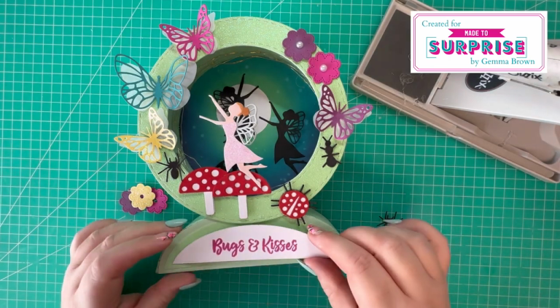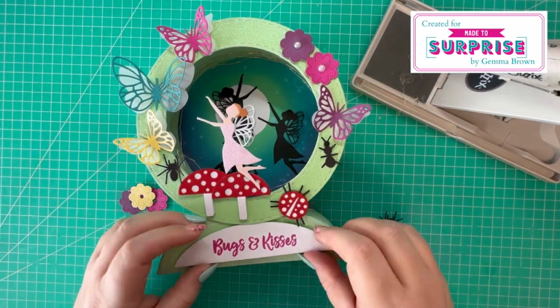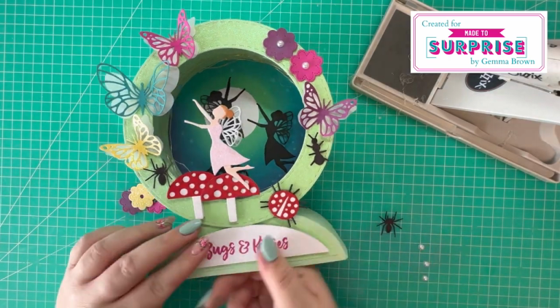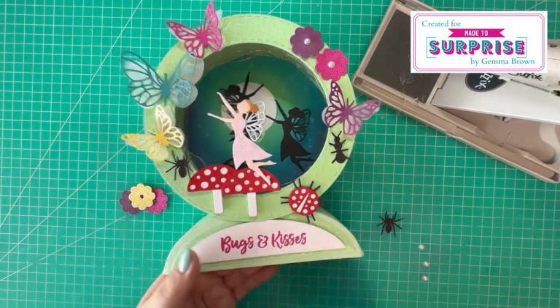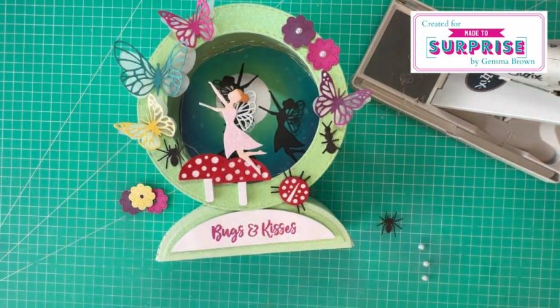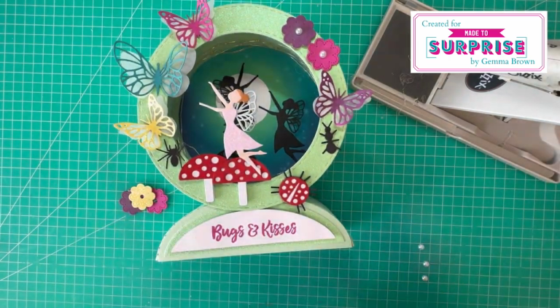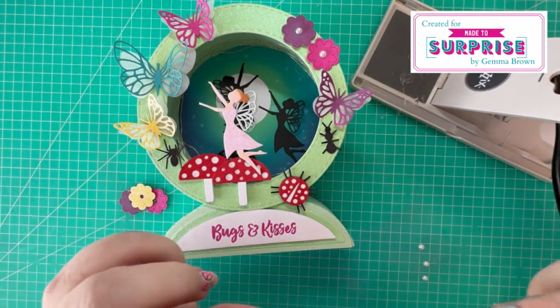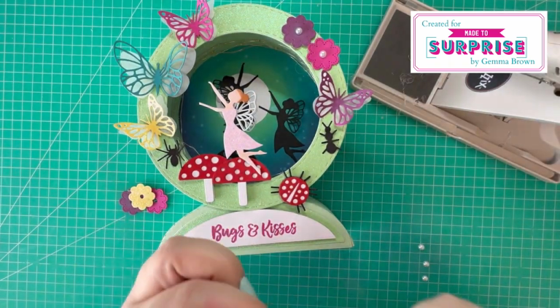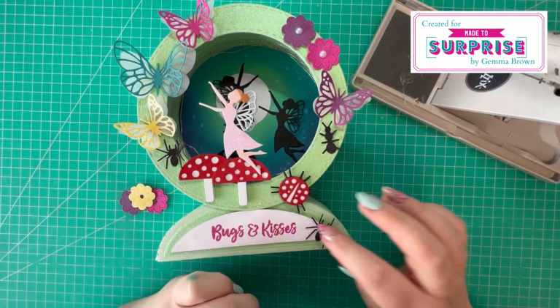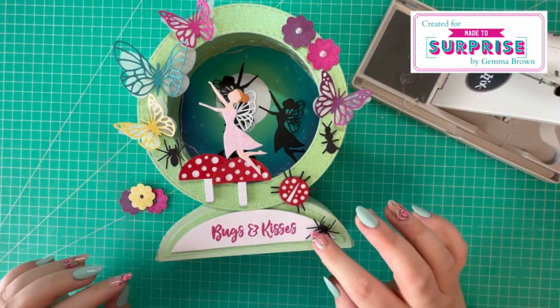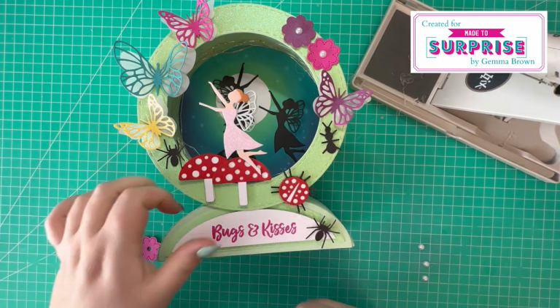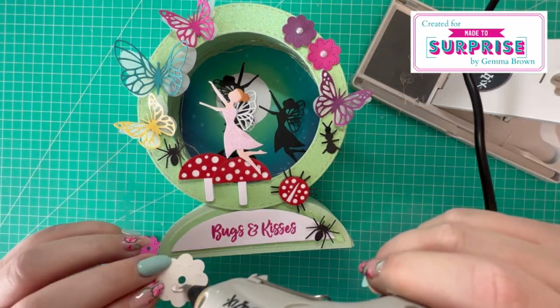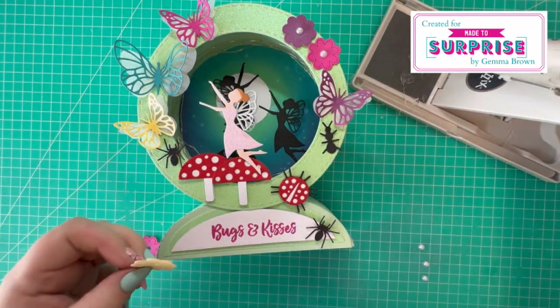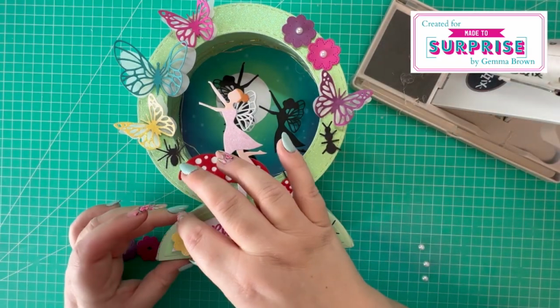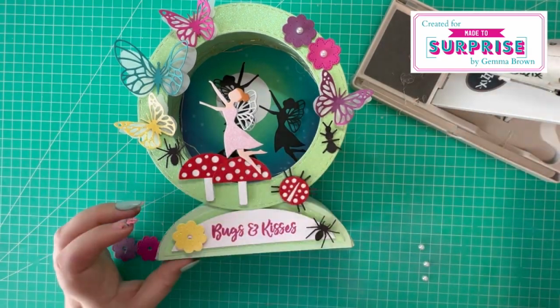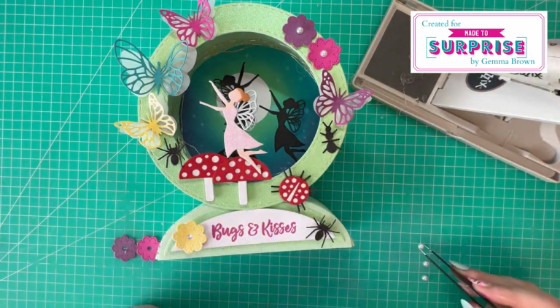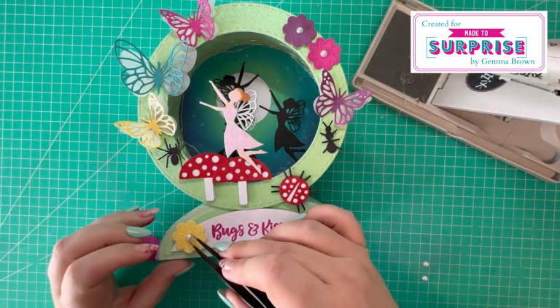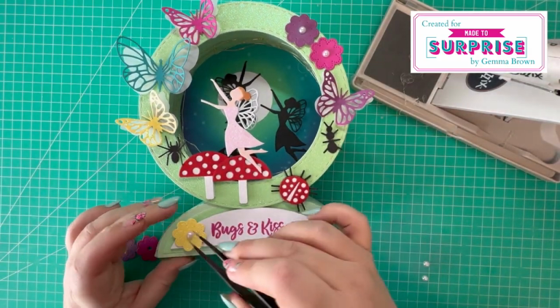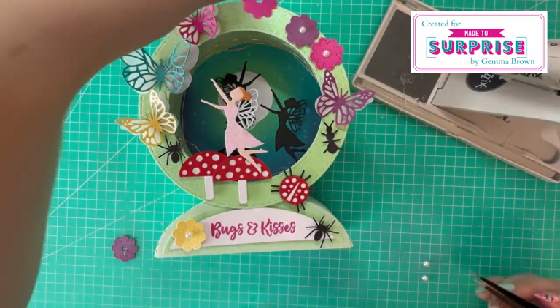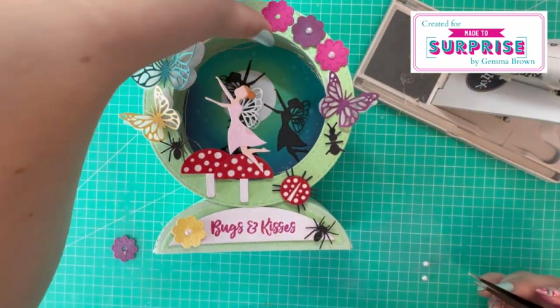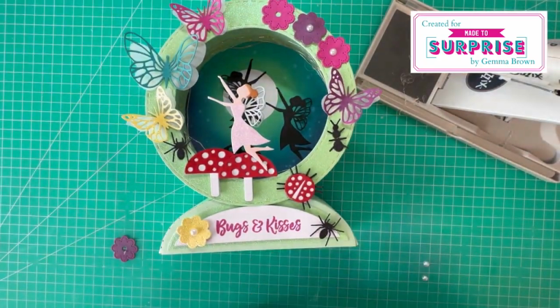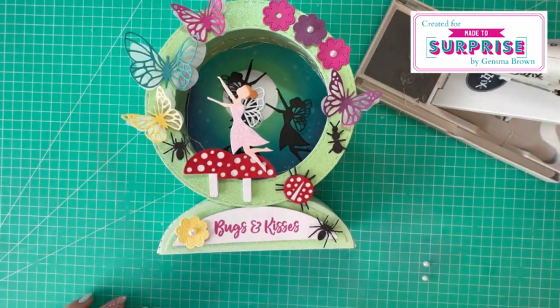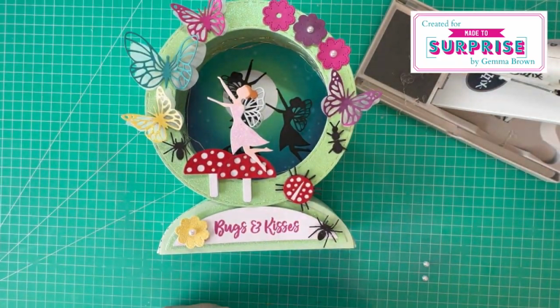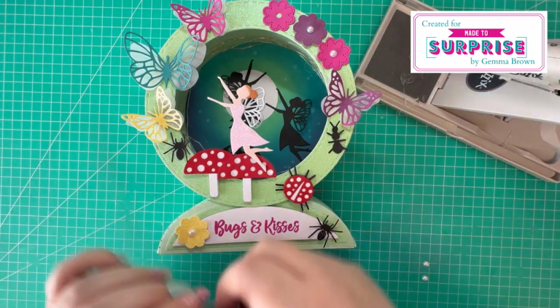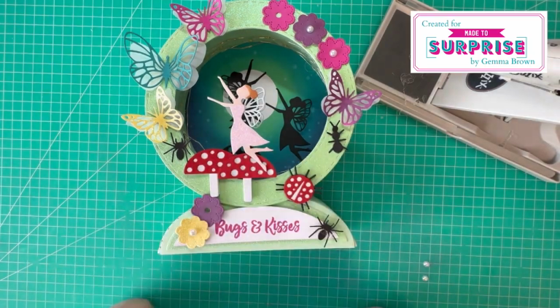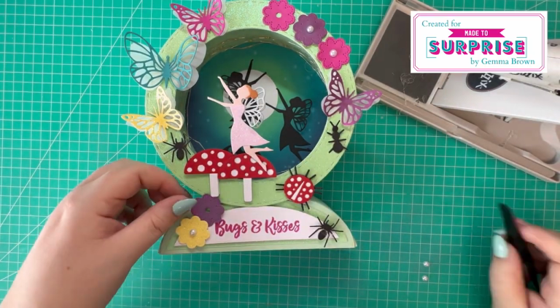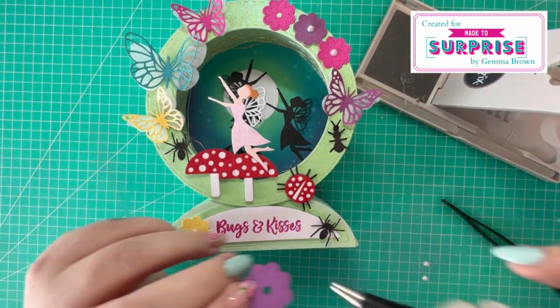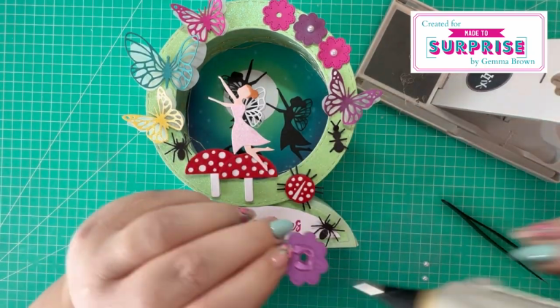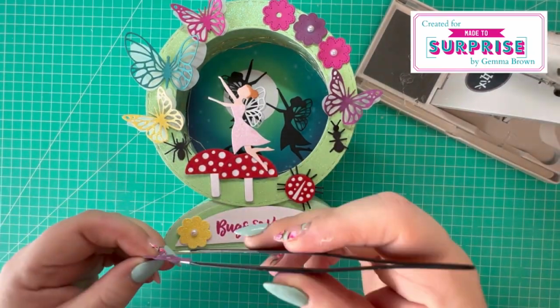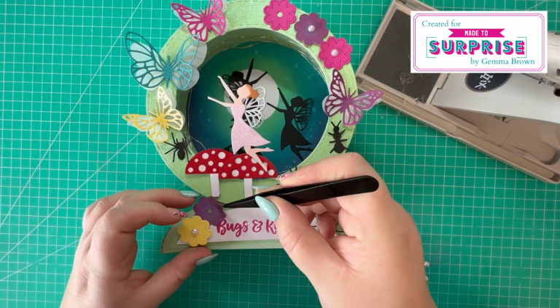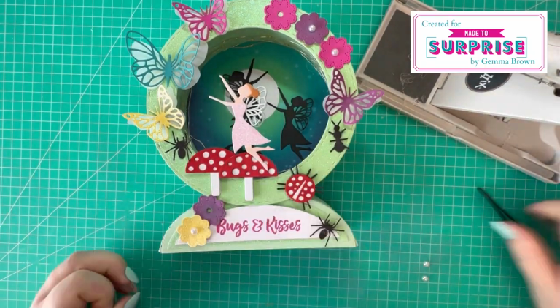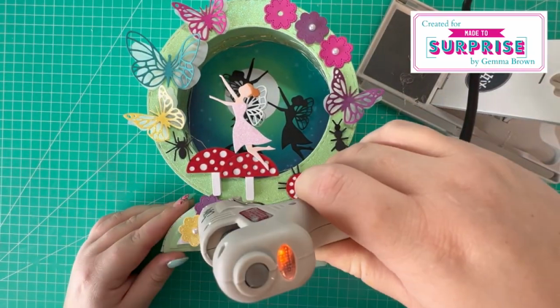I've stamped my sentiment — Bugs and Kisses — and I've just attached that with some foam adhesive onto the half oval shape, and then I'm going to finish off the decoration around the sentiment.